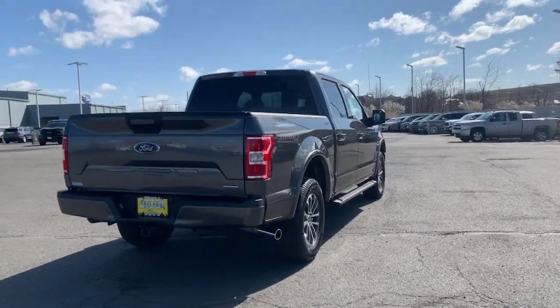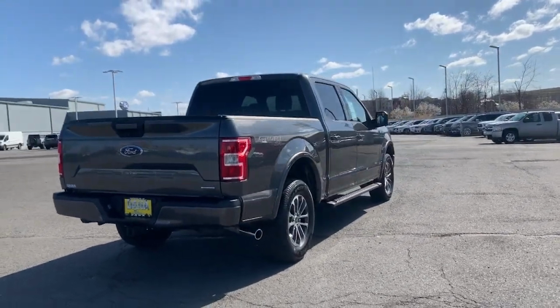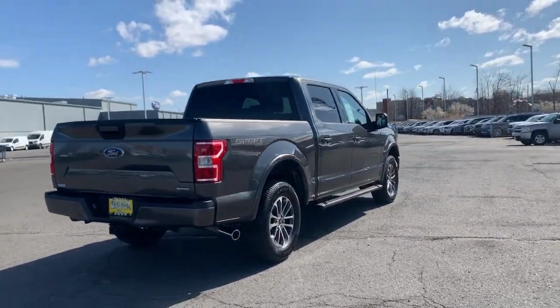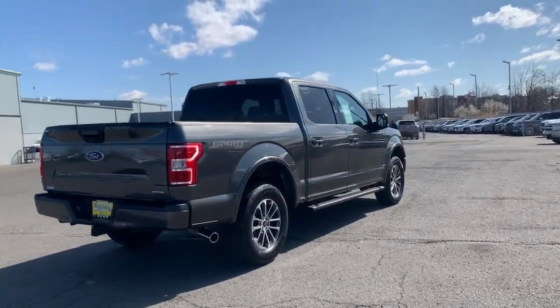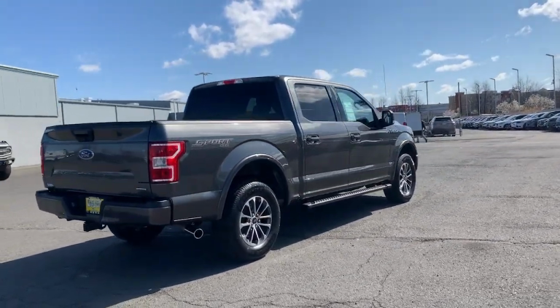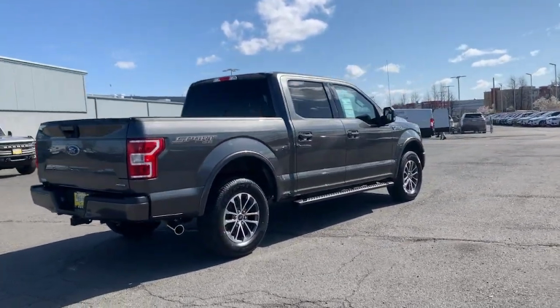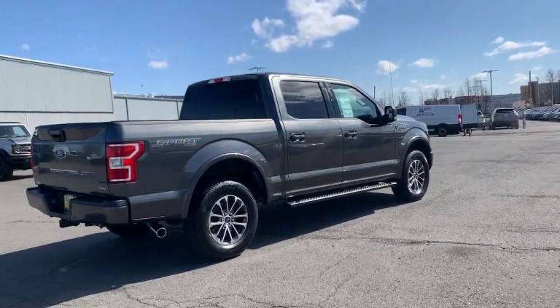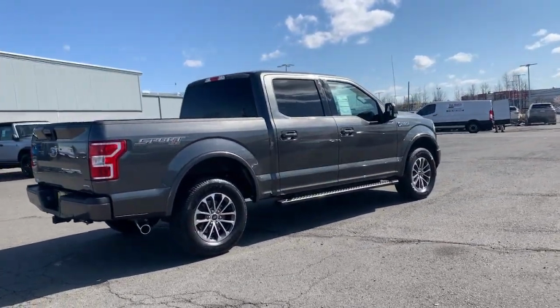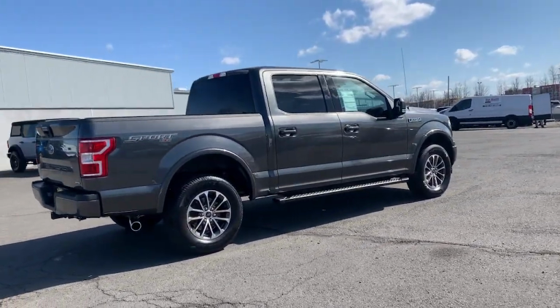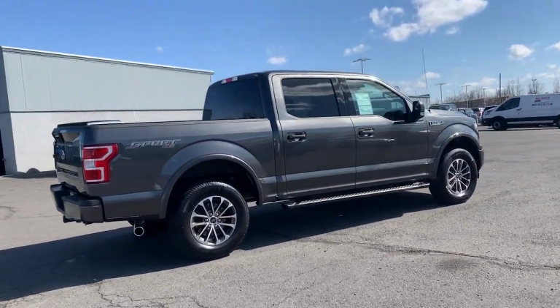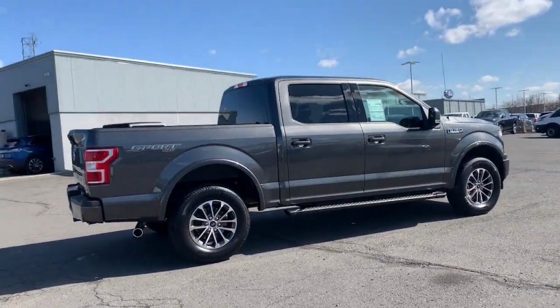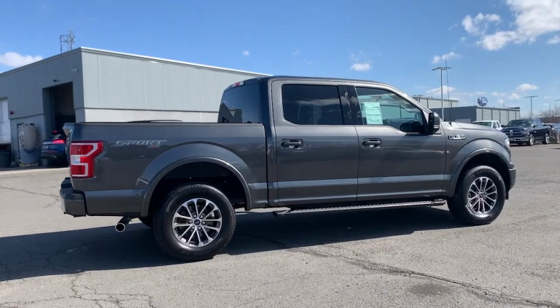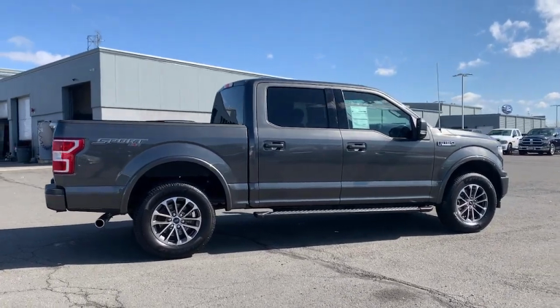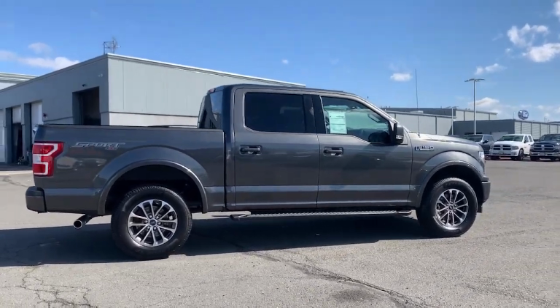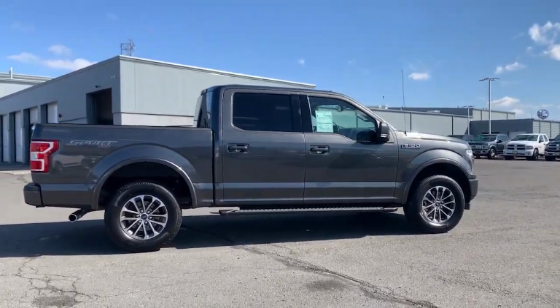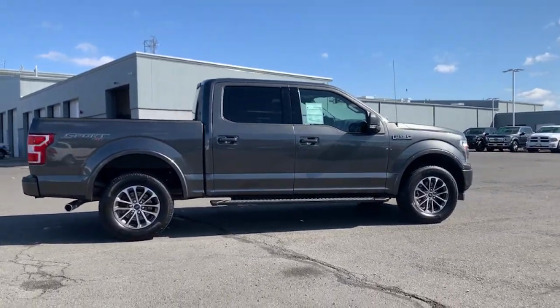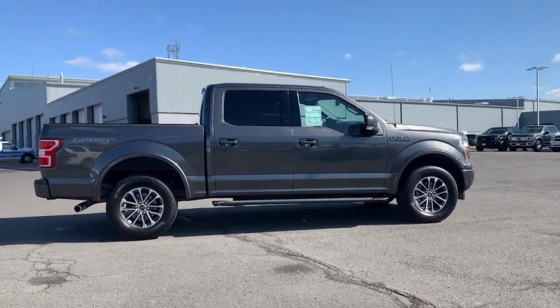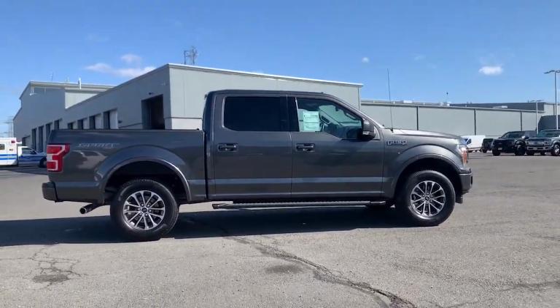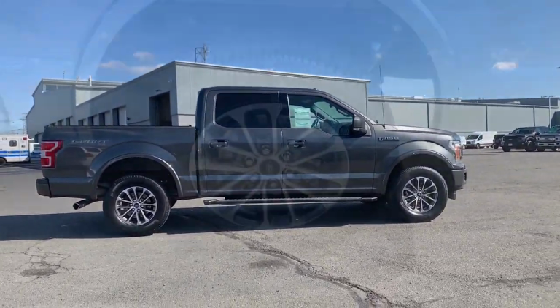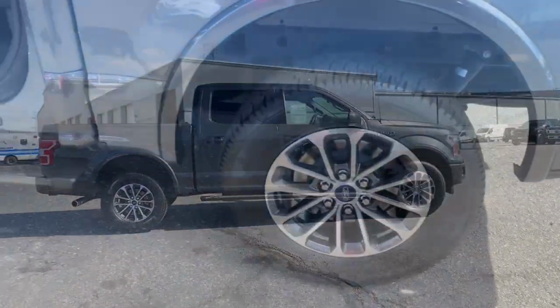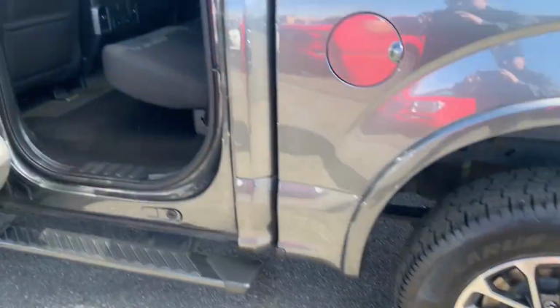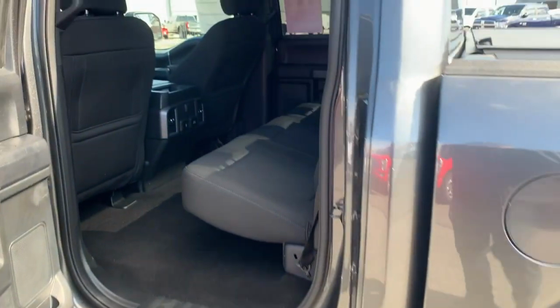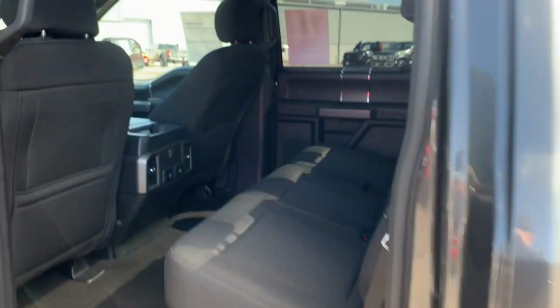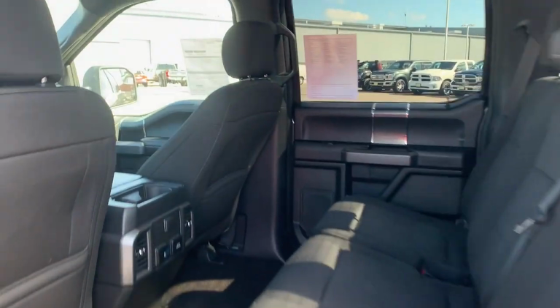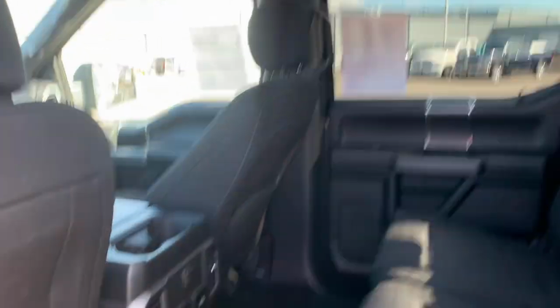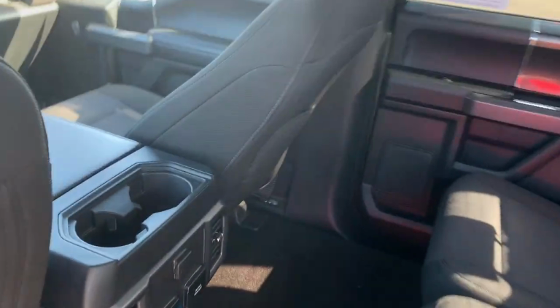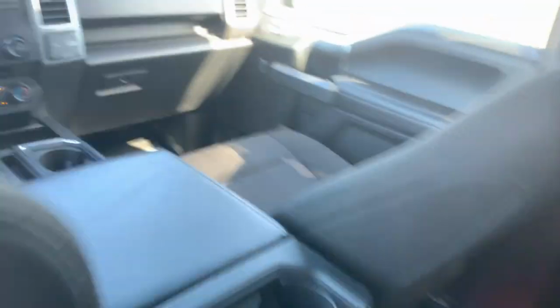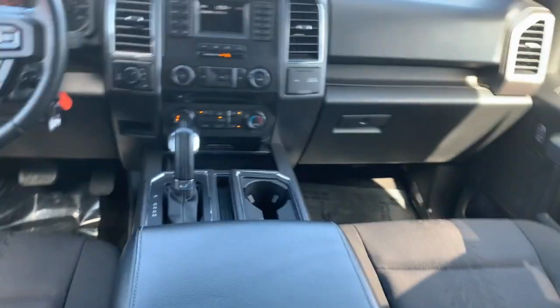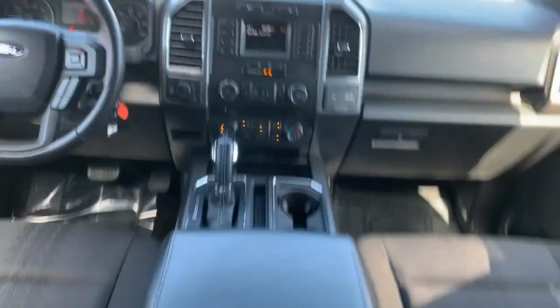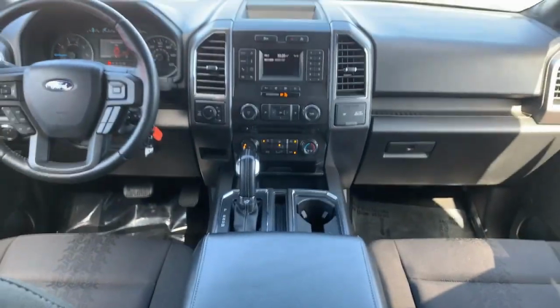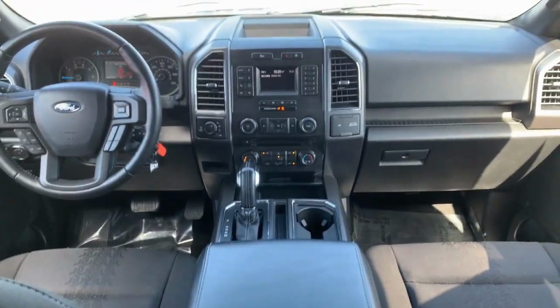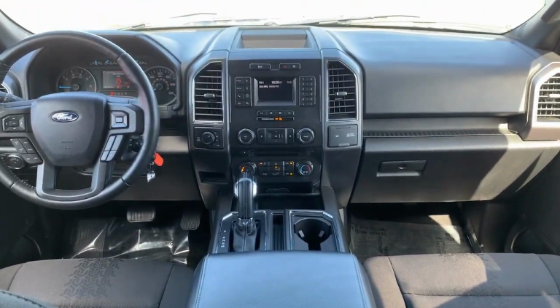These are just some of the great options this vehicle comes with: keyless entry, fog lamps, electronic stability control, trailer hitch, power windows, four-wheel disc brakes, and power steering.